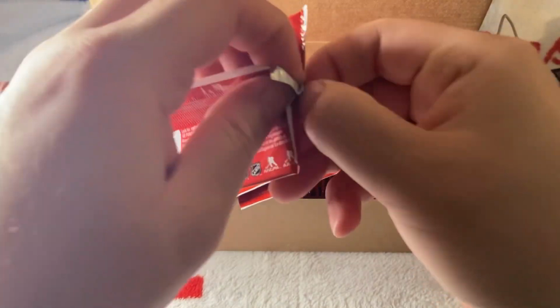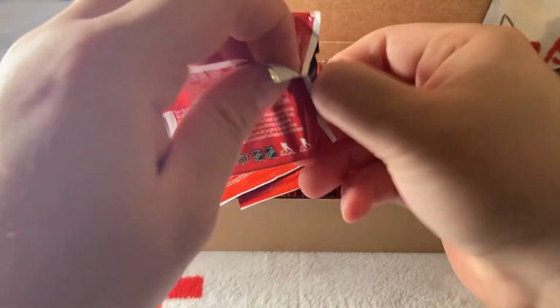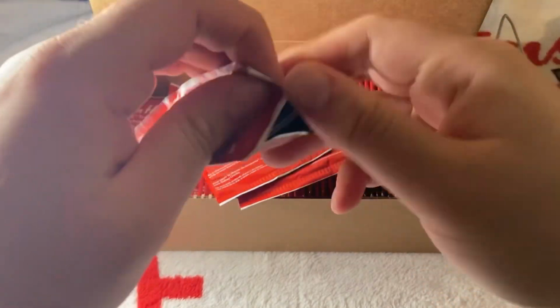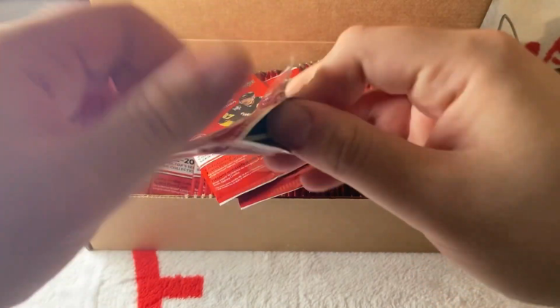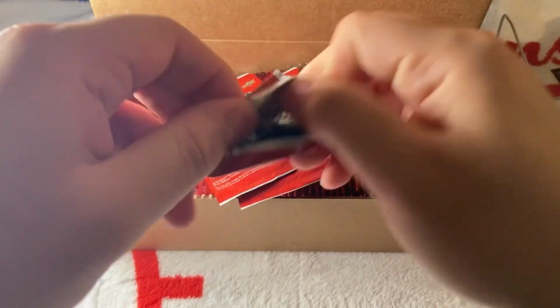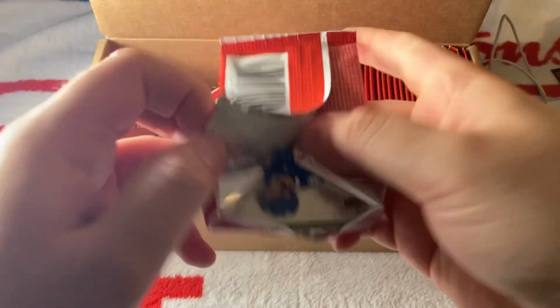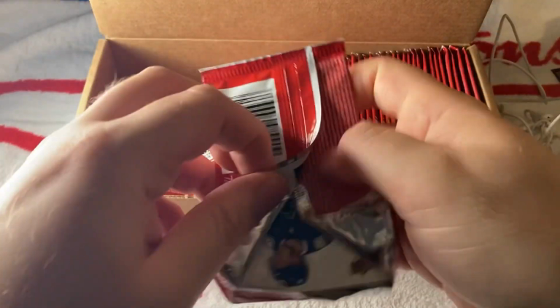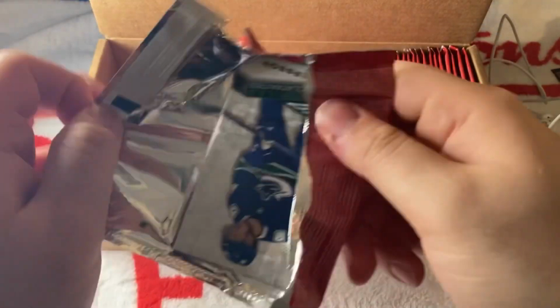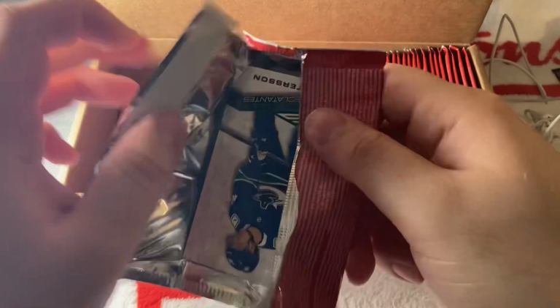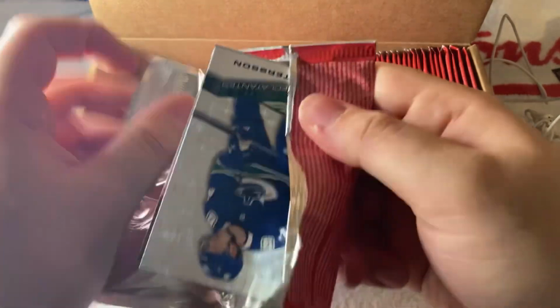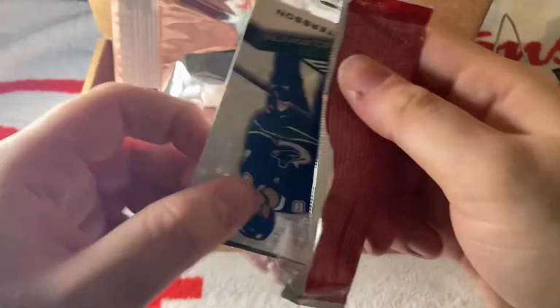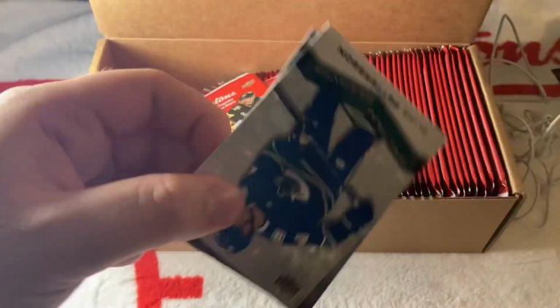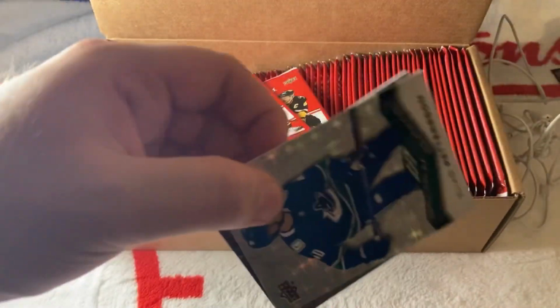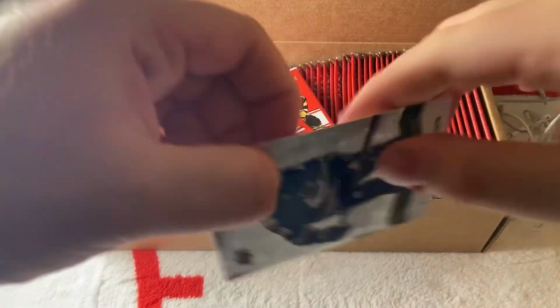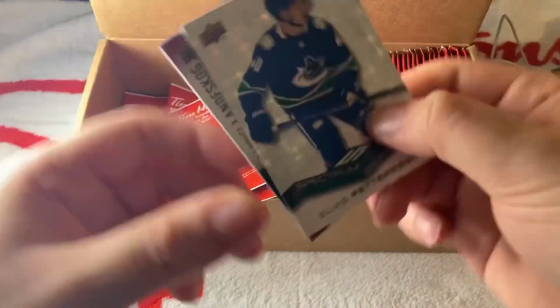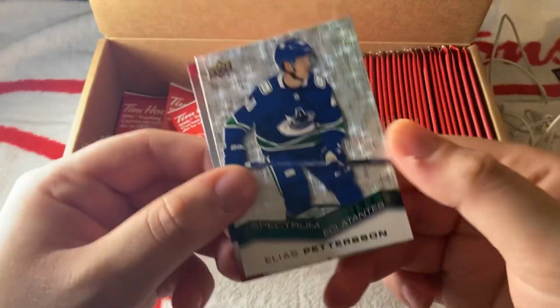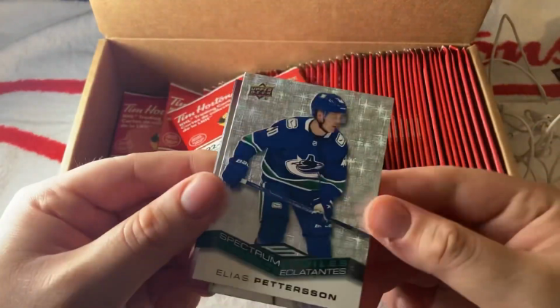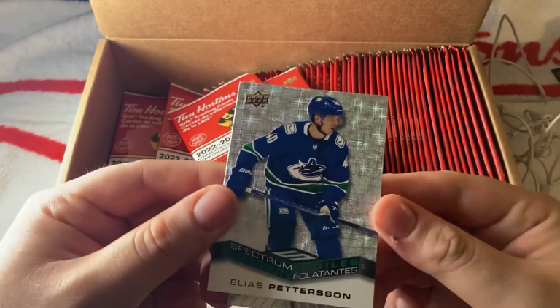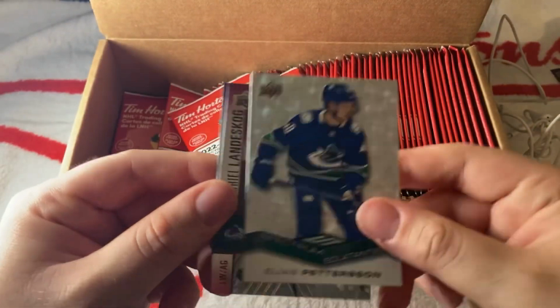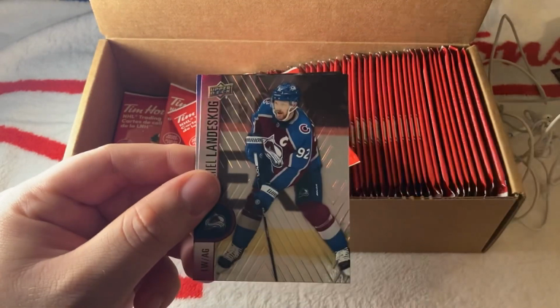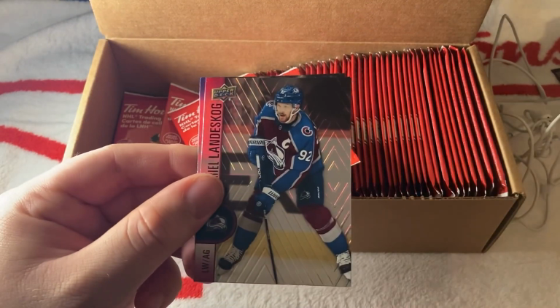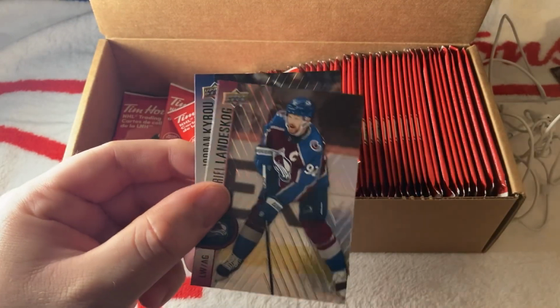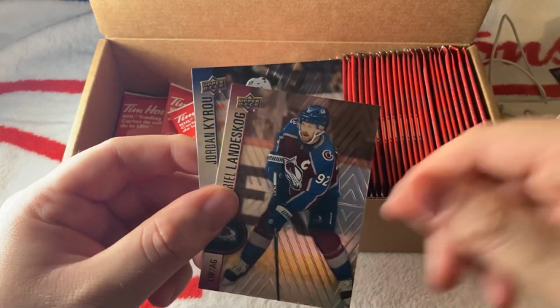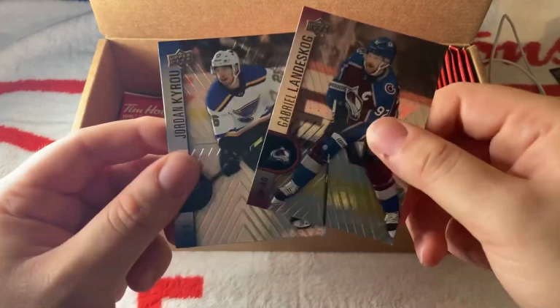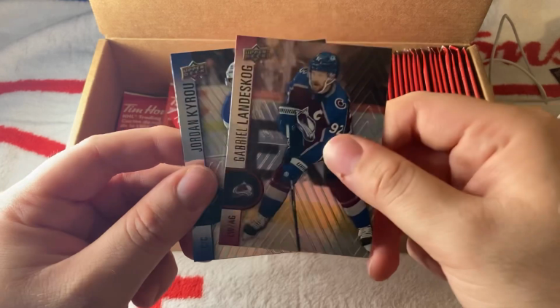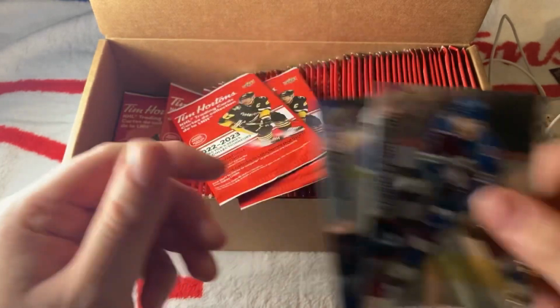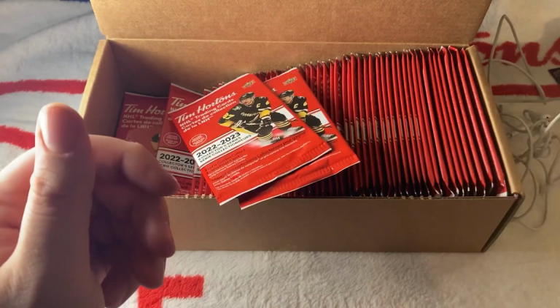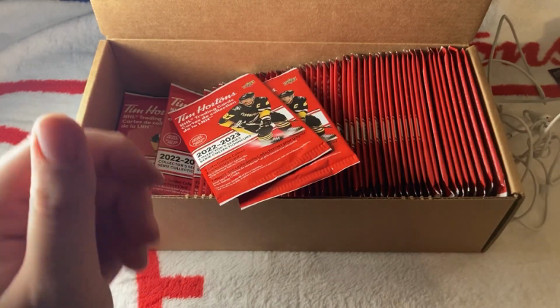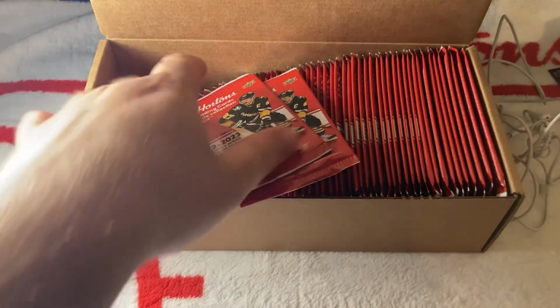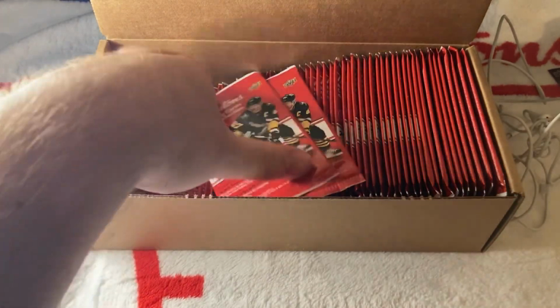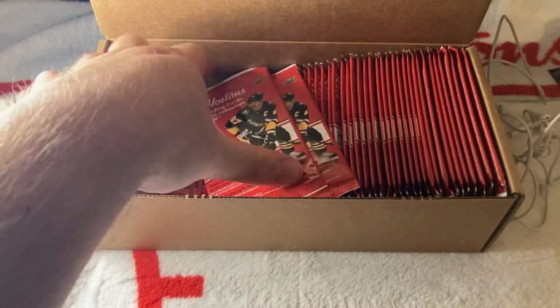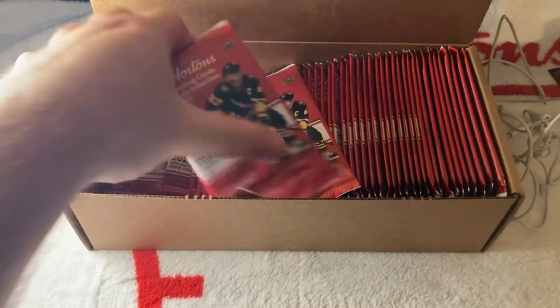In order to do the set you're definitely going to need a good amount of packs. We have a Vancouver Canucks Elias Pettersson on the Spectrum Standouts — I mean Spectrum, sorry.